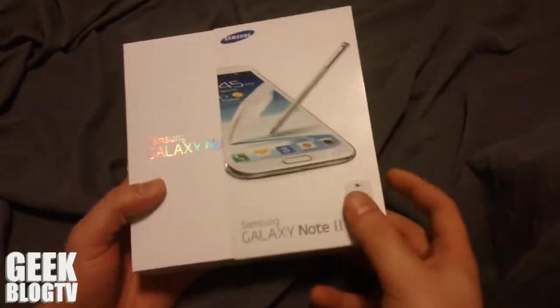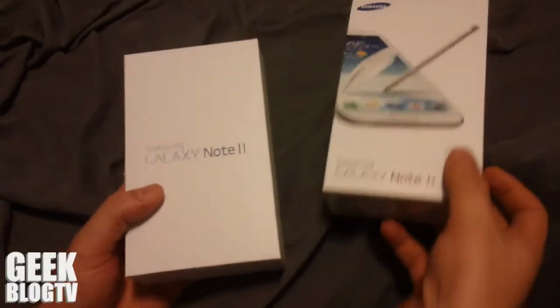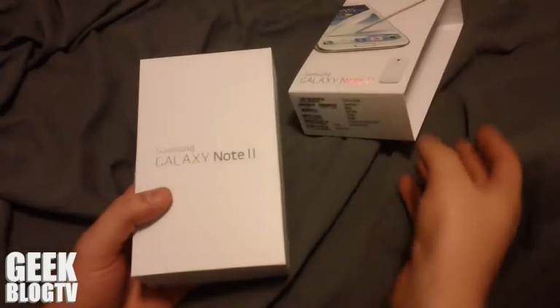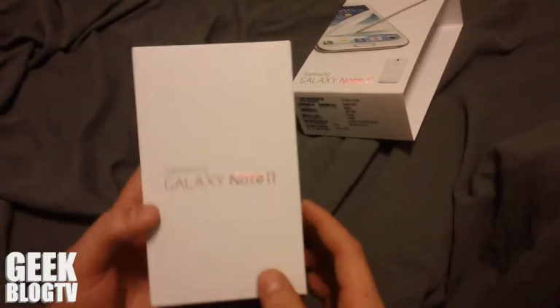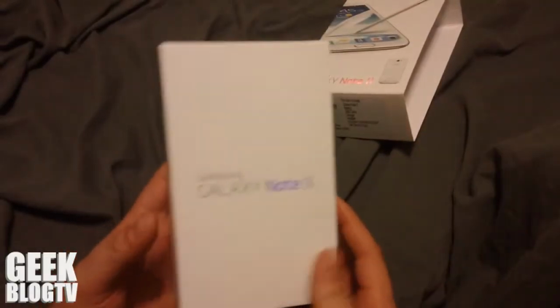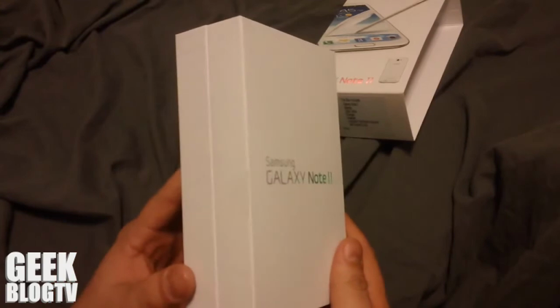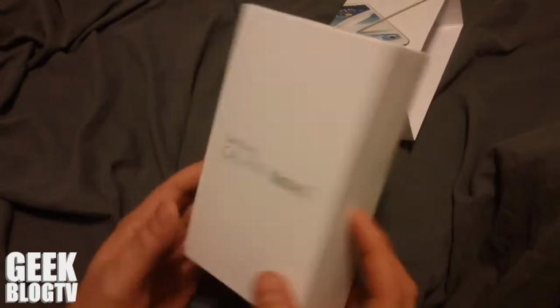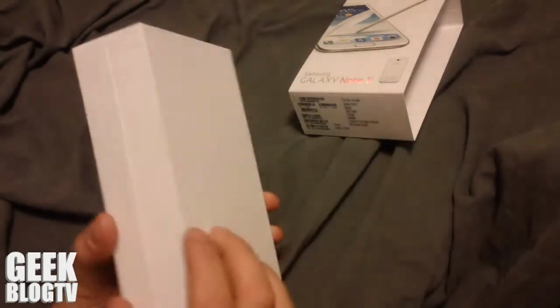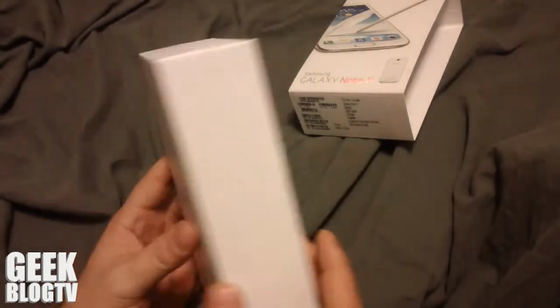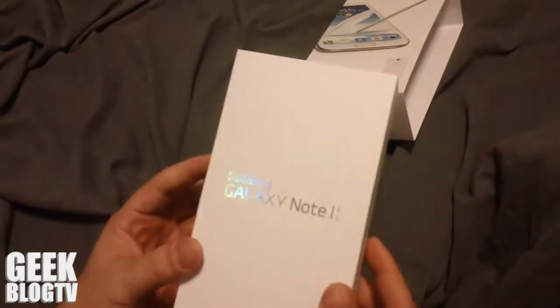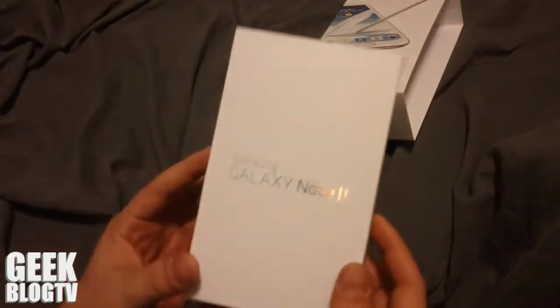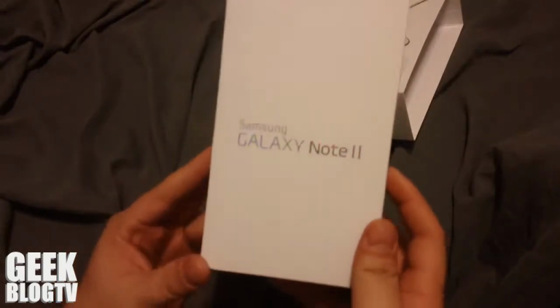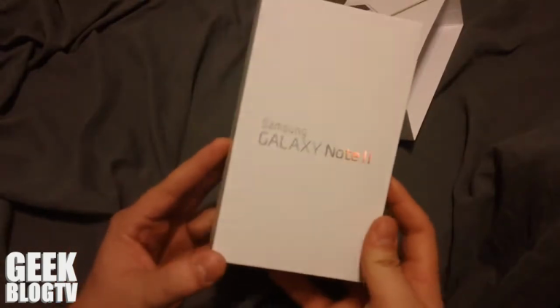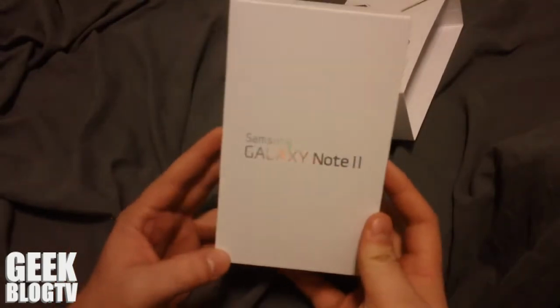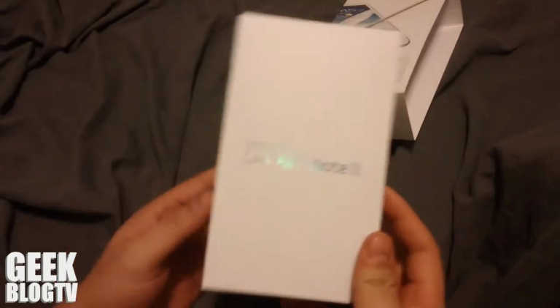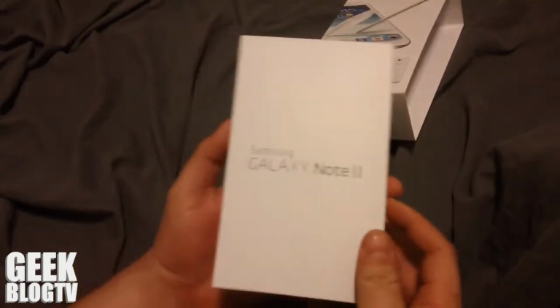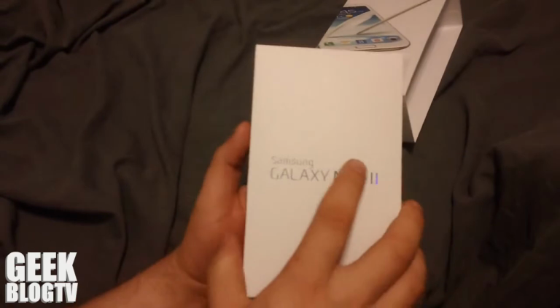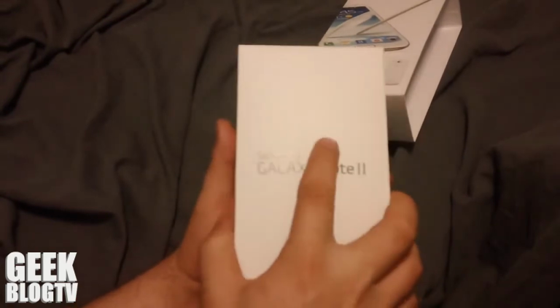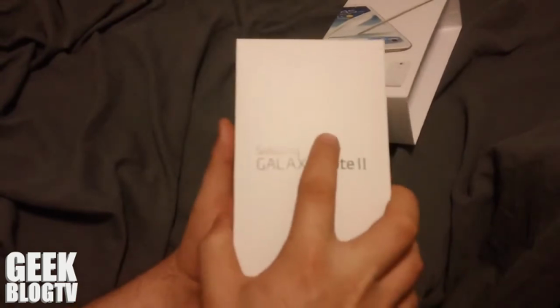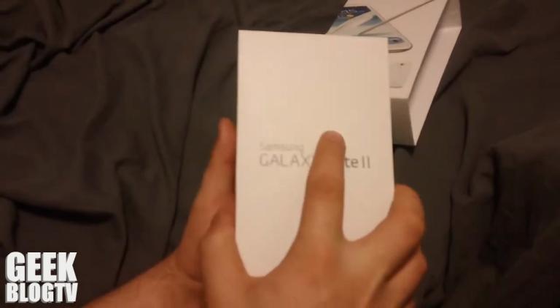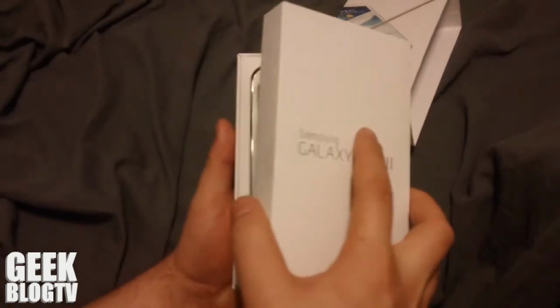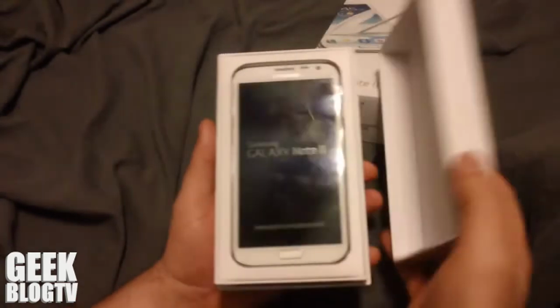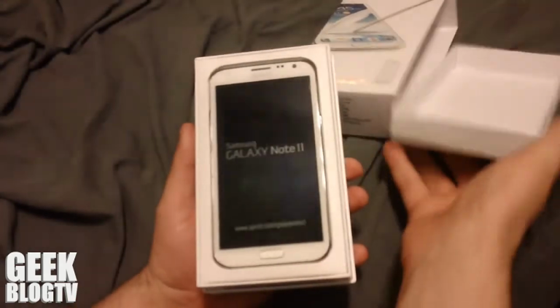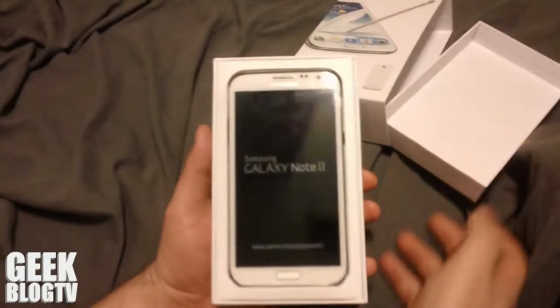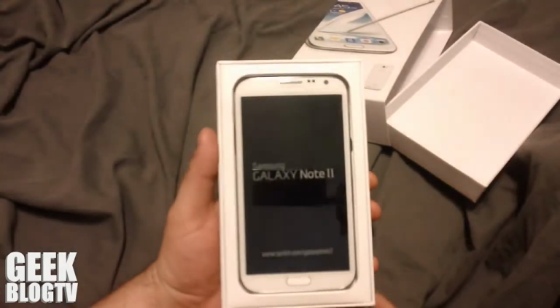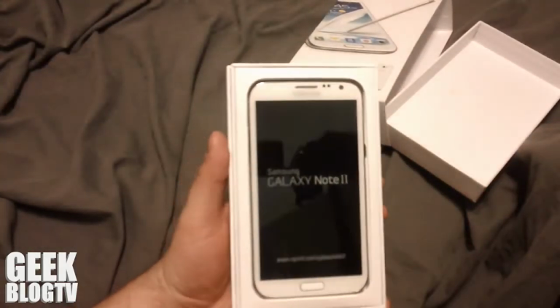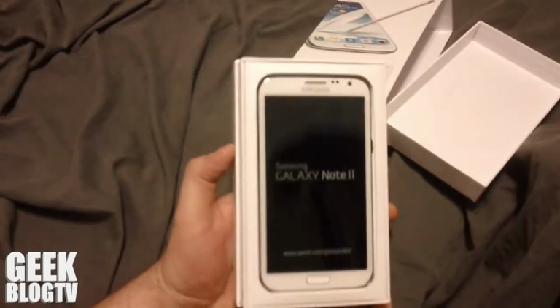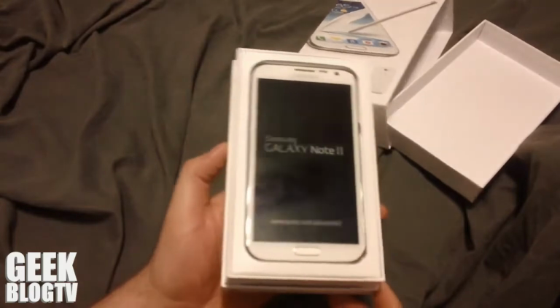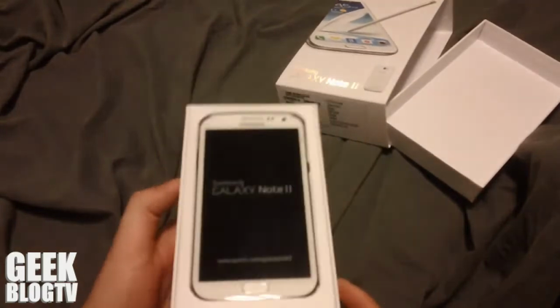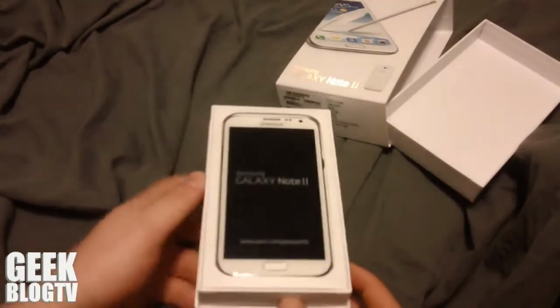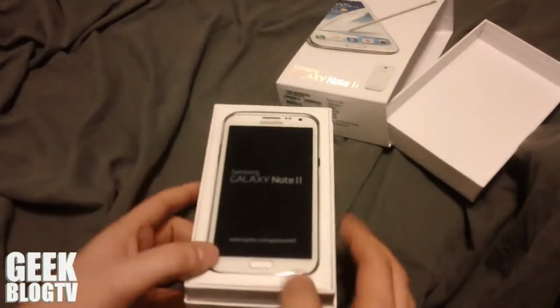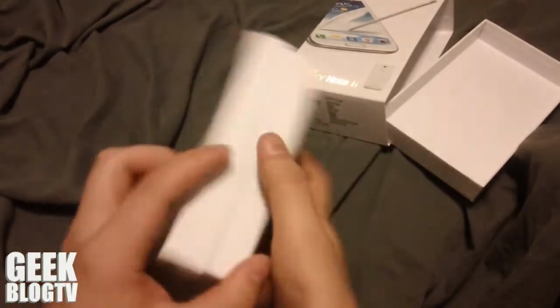So everything is pretty nice. It's a pretty sturdy box, little holographic front there. I'll probably keep it around. And here we go, the Galaxy Note 2.